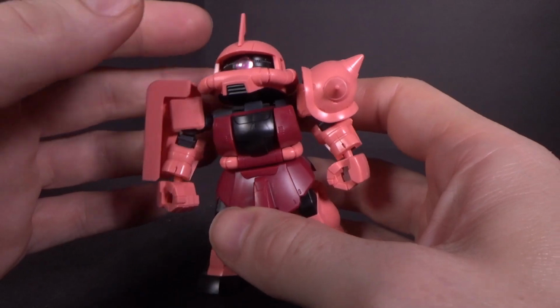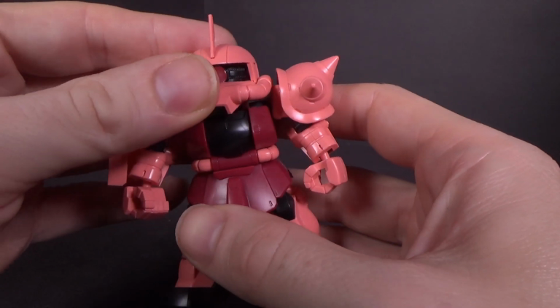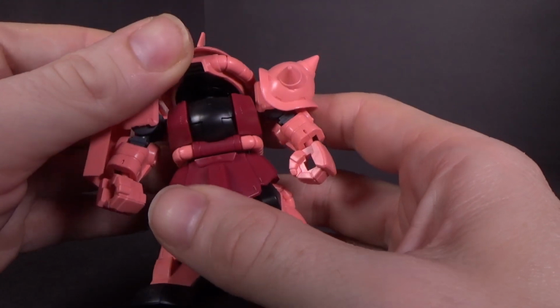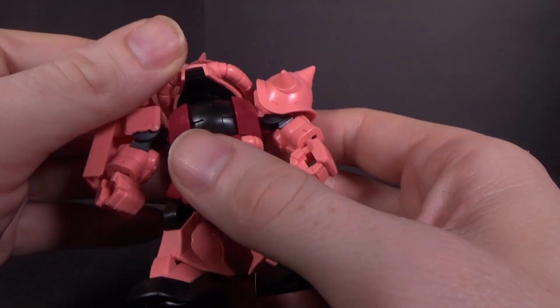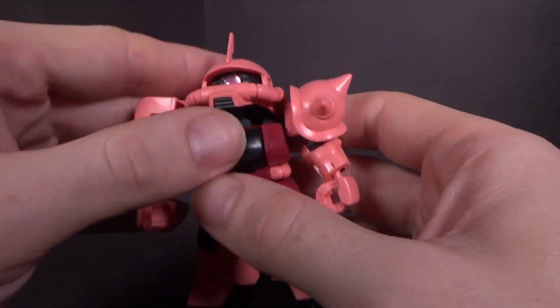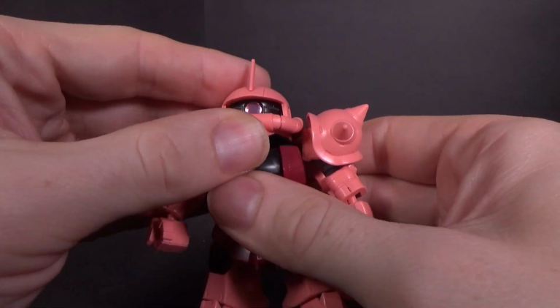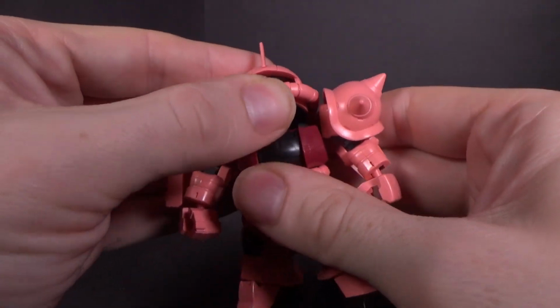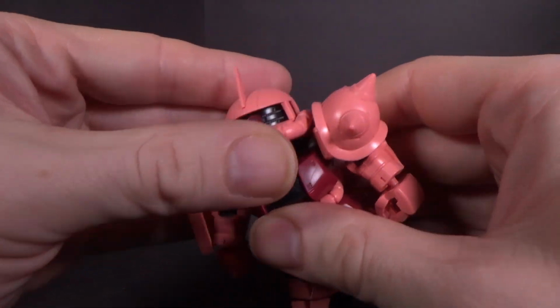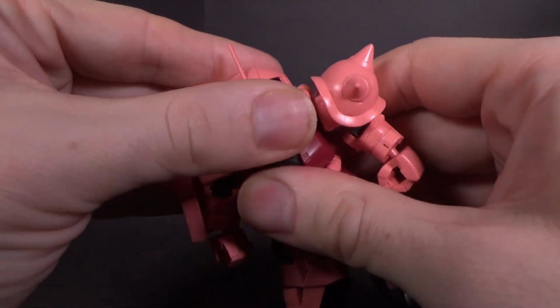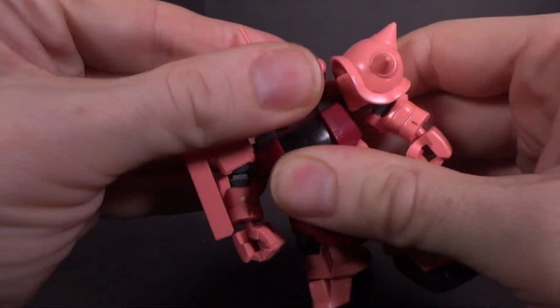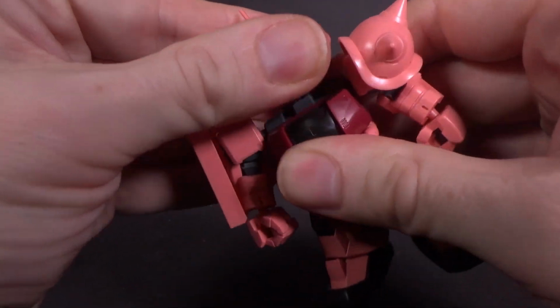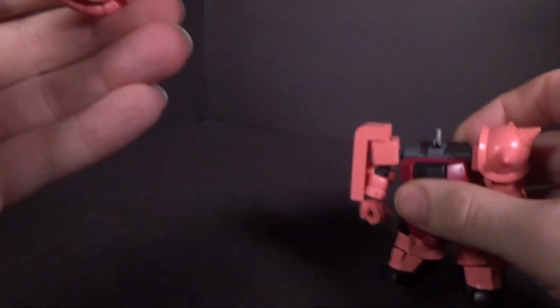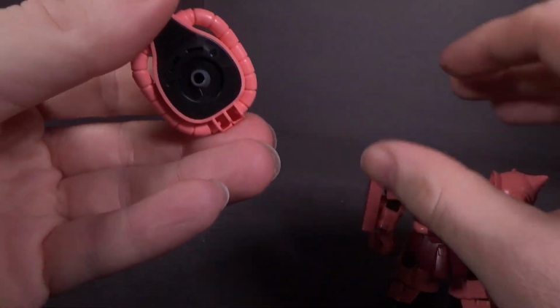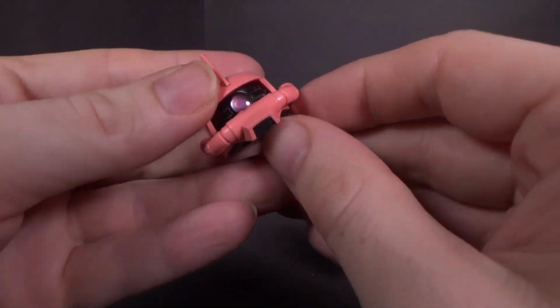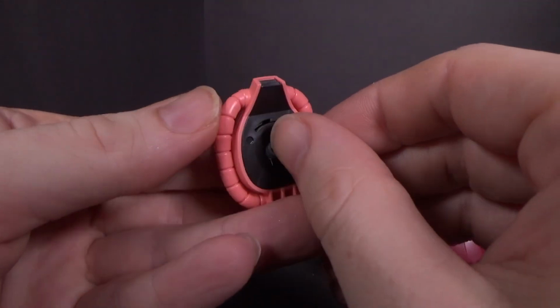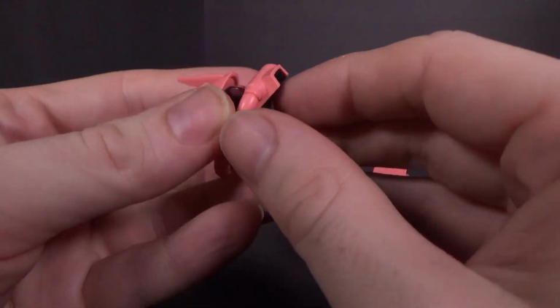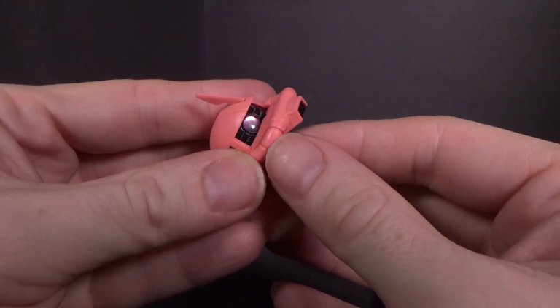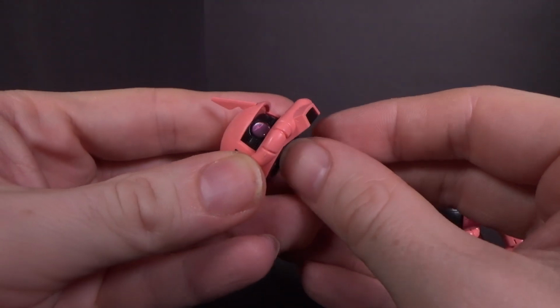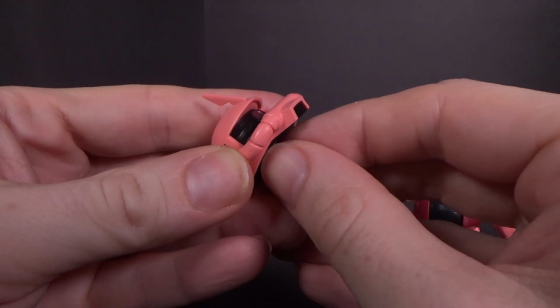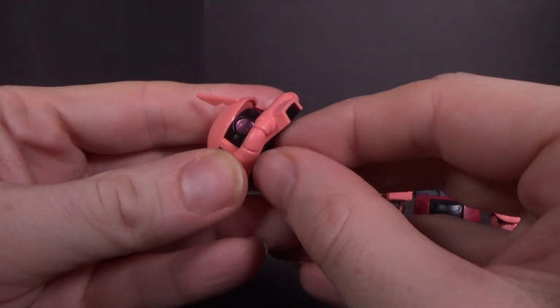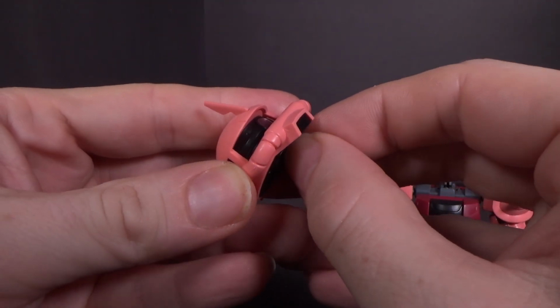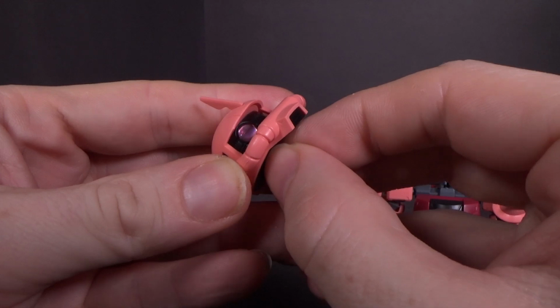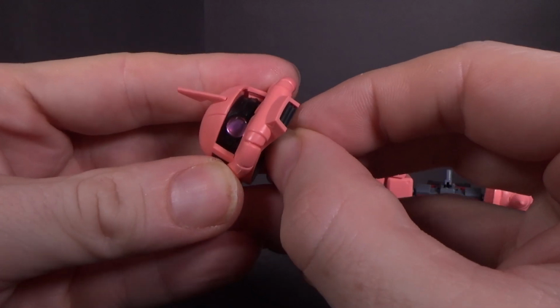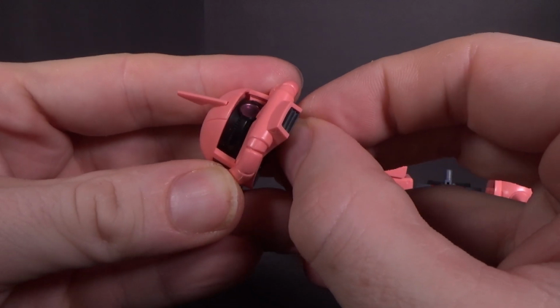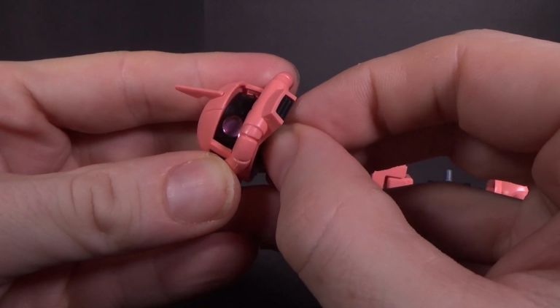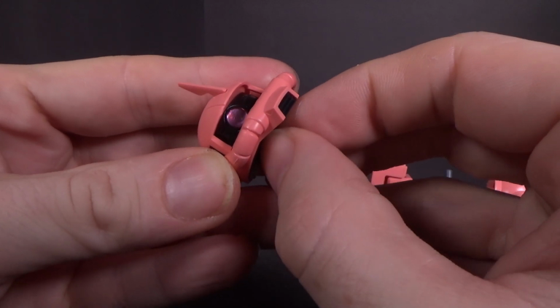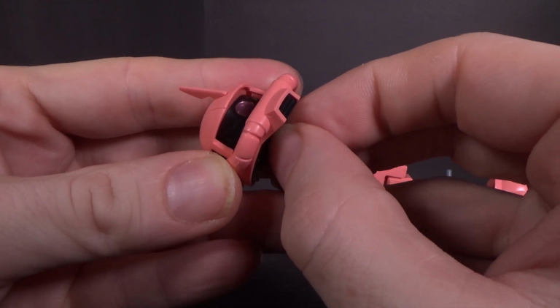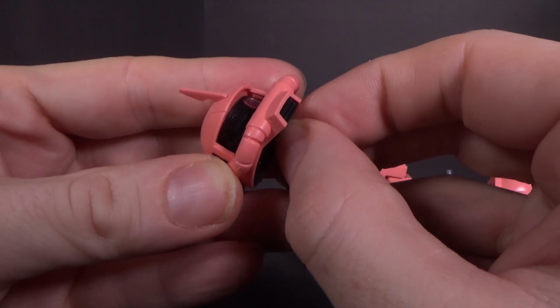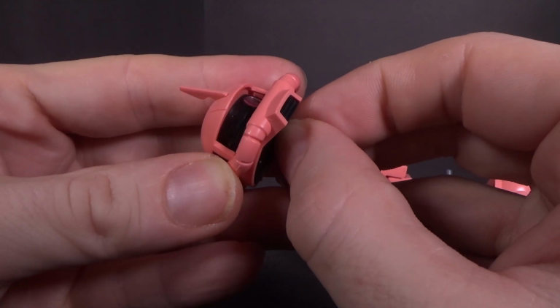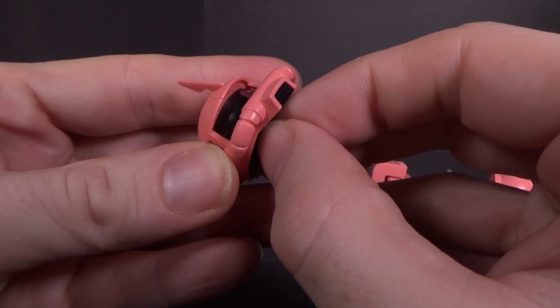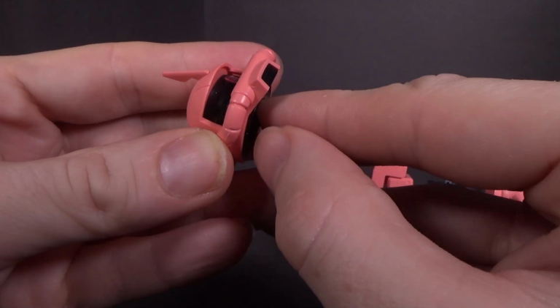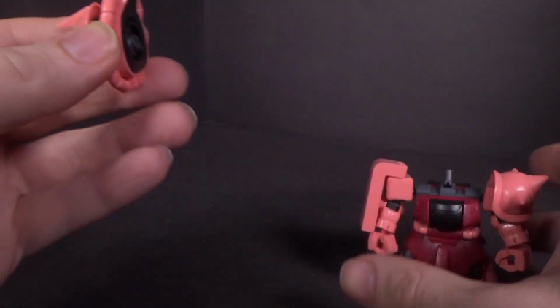Nice detail all over. Of course you do have the movable monoeye to get the head off. There's a little lever down there, so it's very easy to move. It doesn't fall, but it takes very little effort to actually make it move, which is really good.